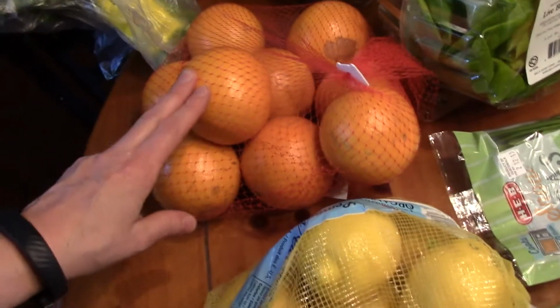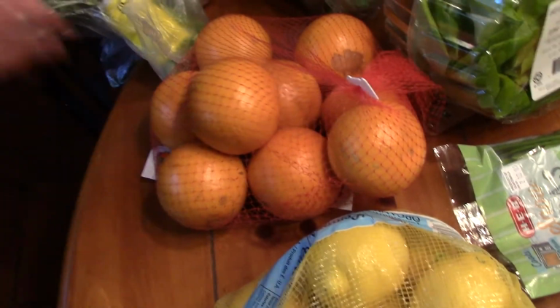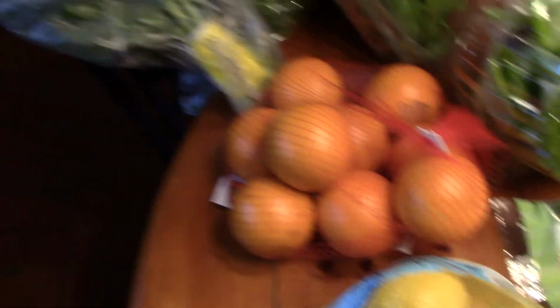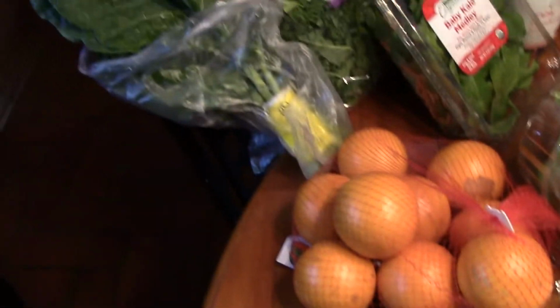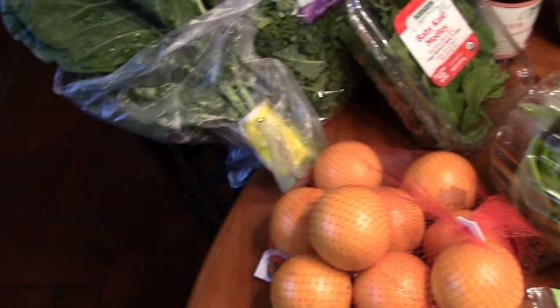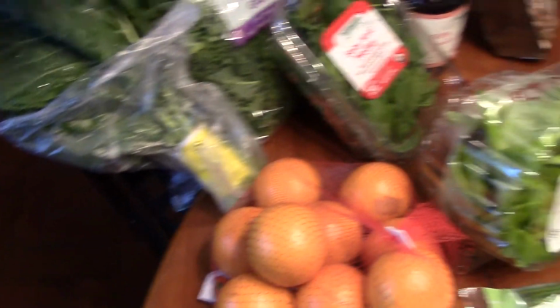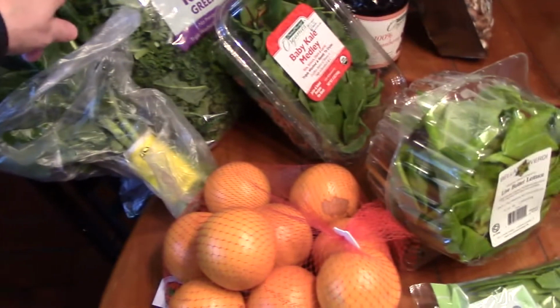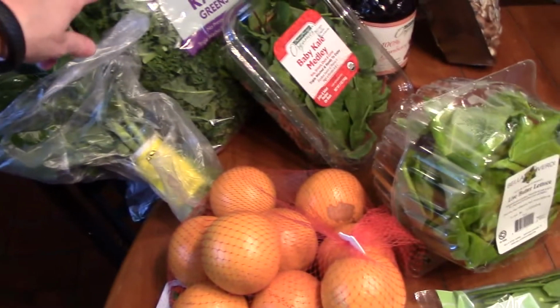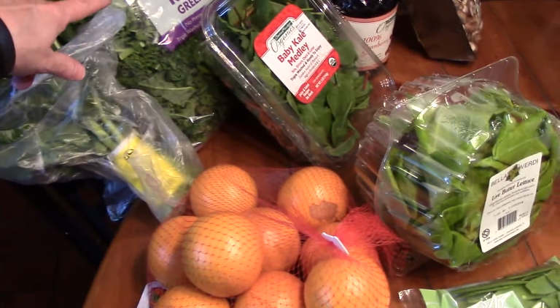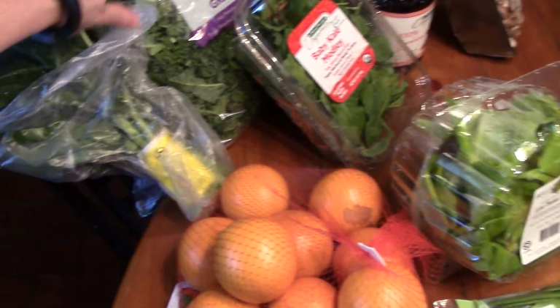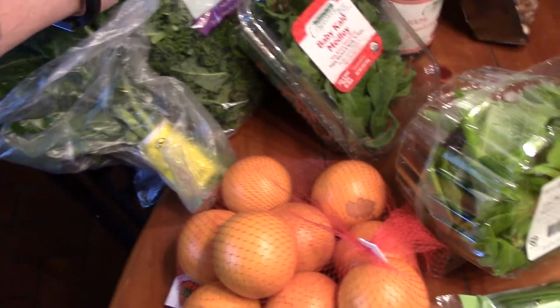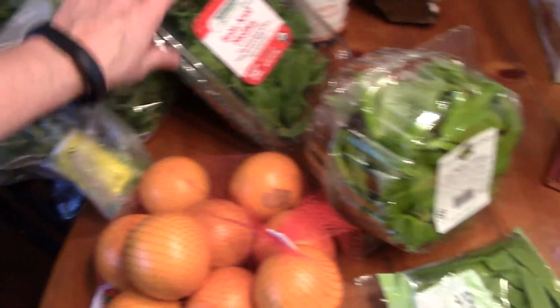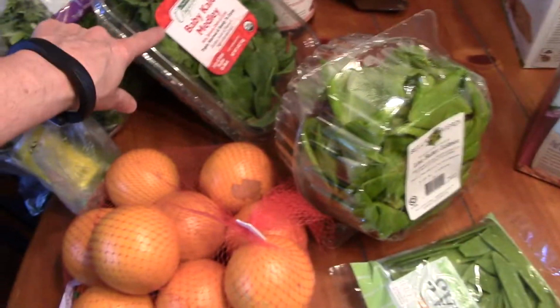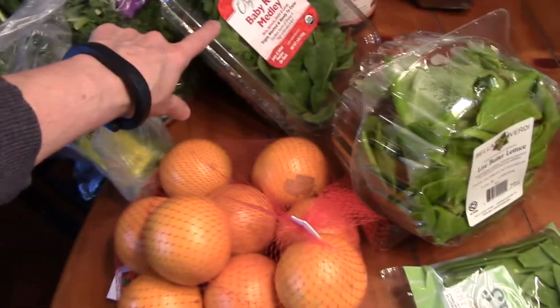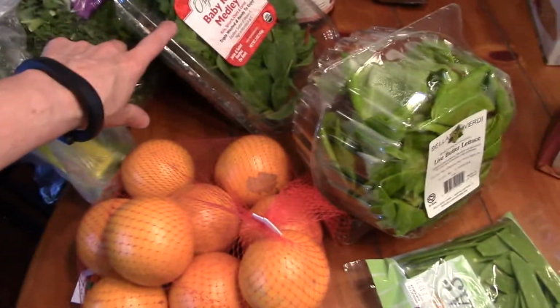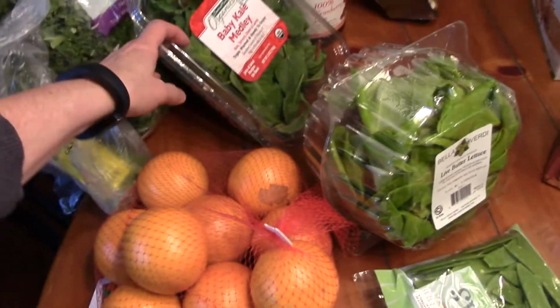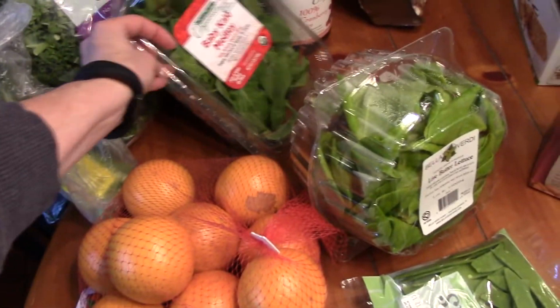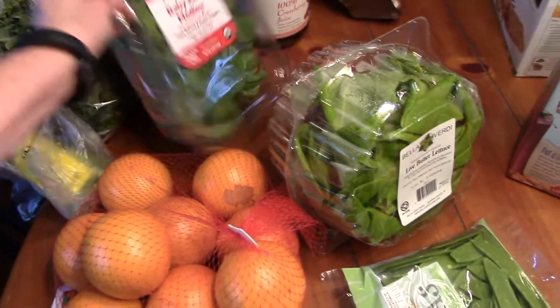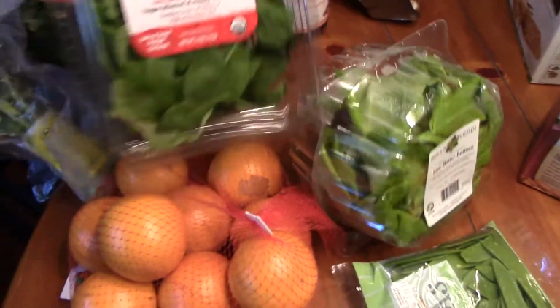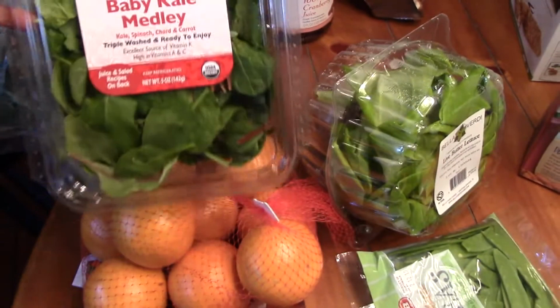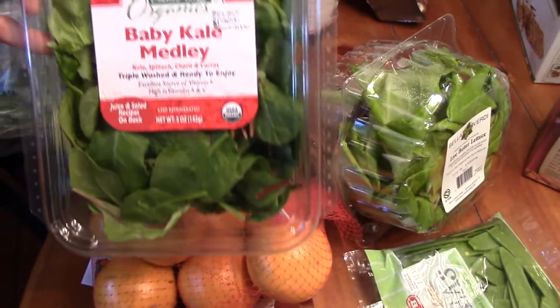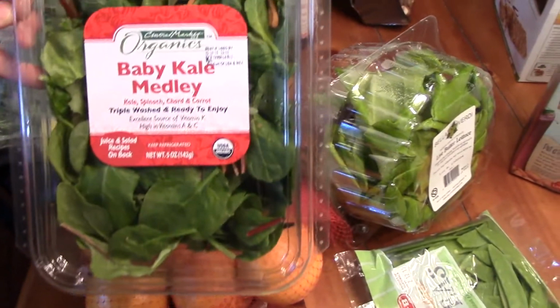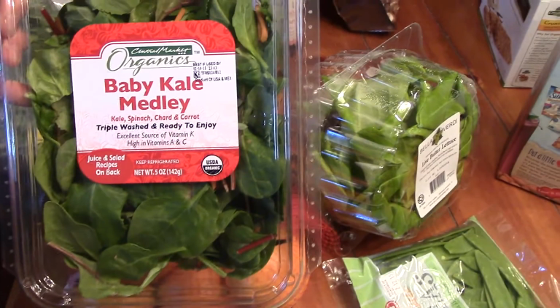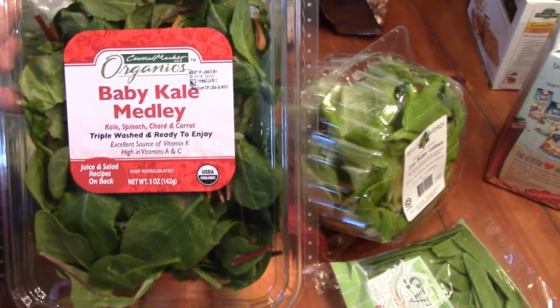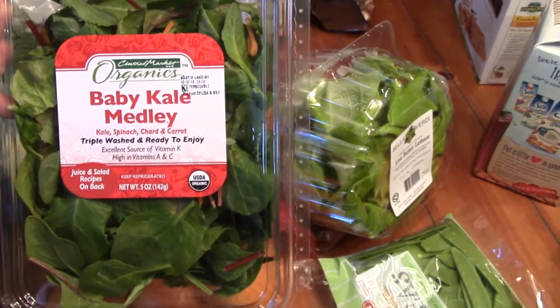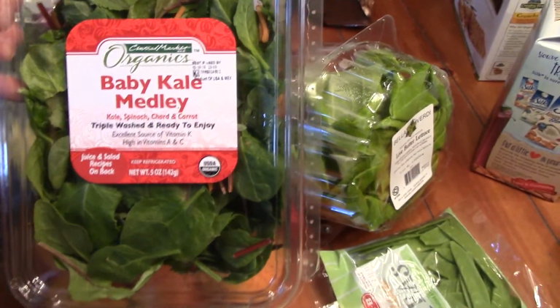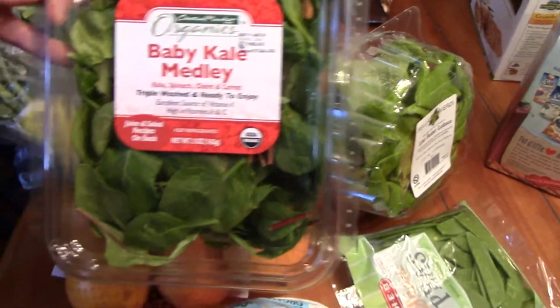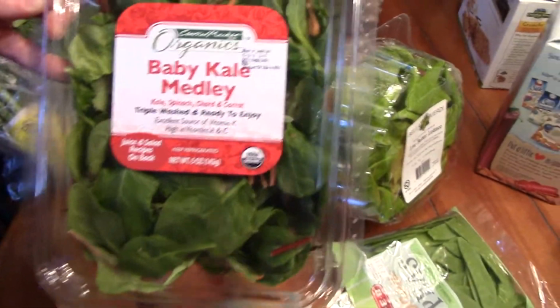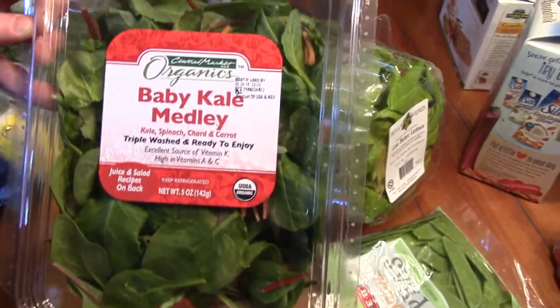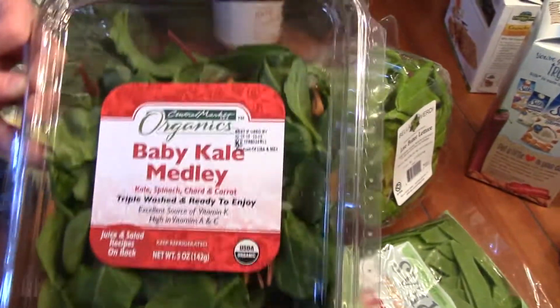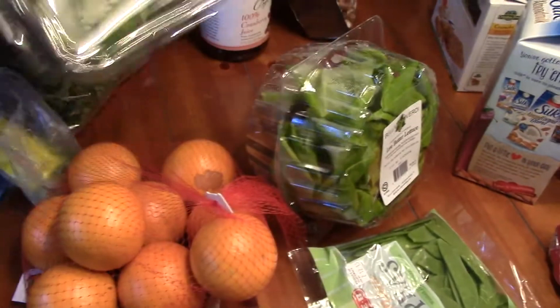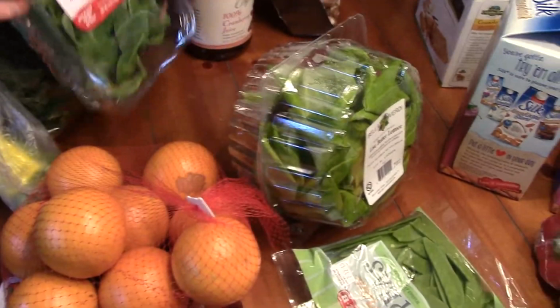Oranges, Swiss chard, kale — that's for my smoothies and salads. It's just a mixed greens baby kale, spinach, chard, and carrots.